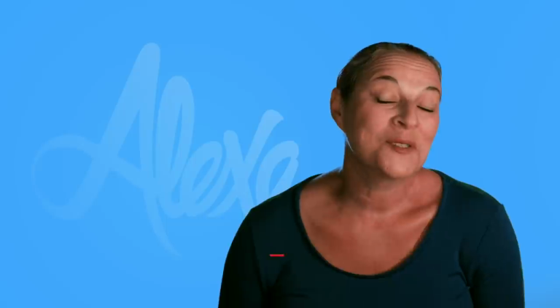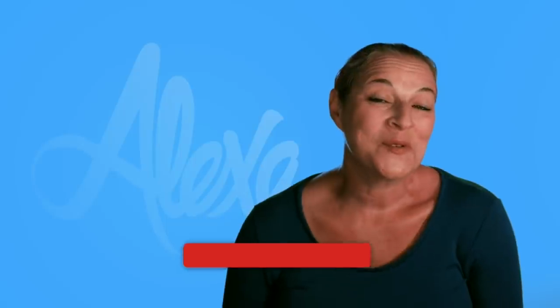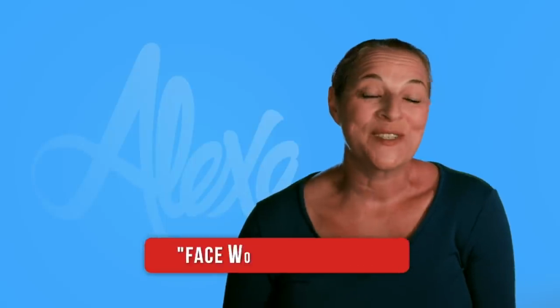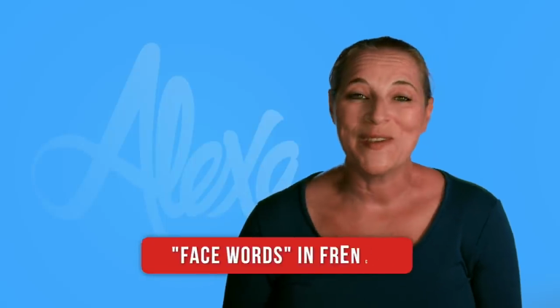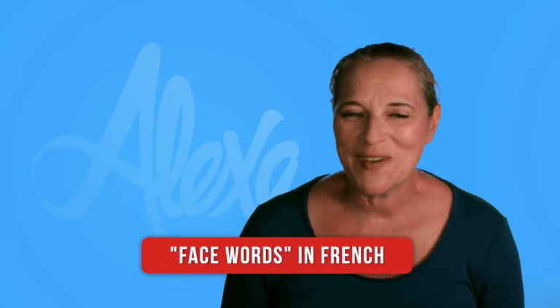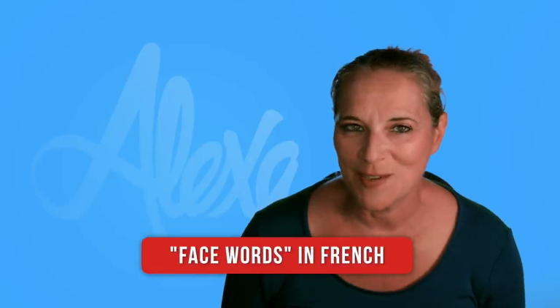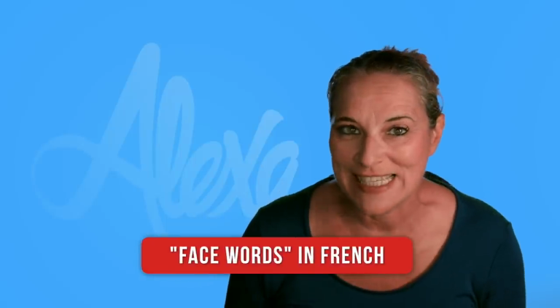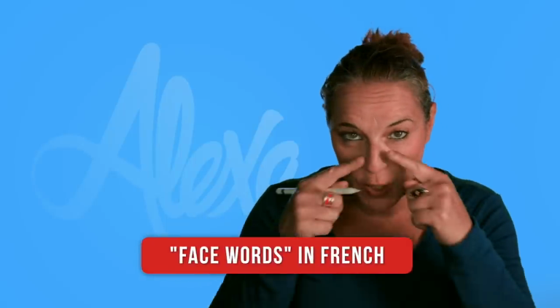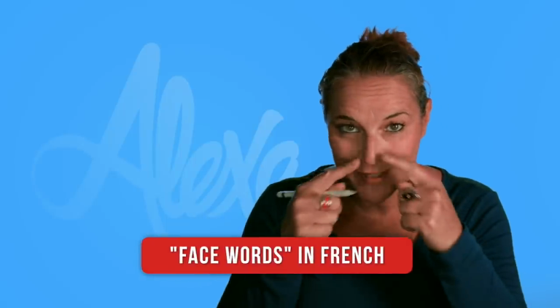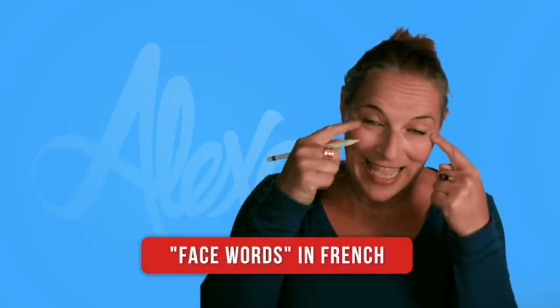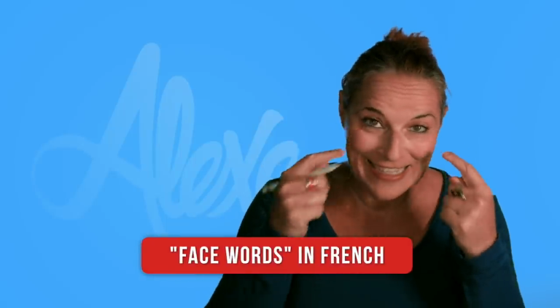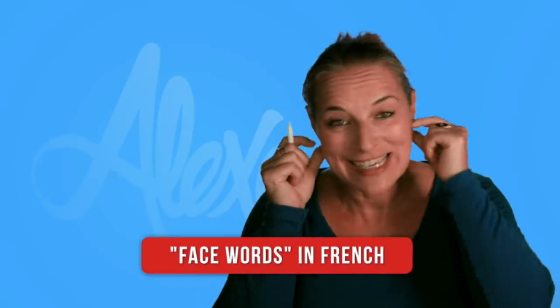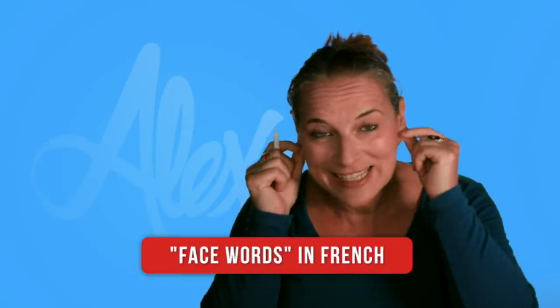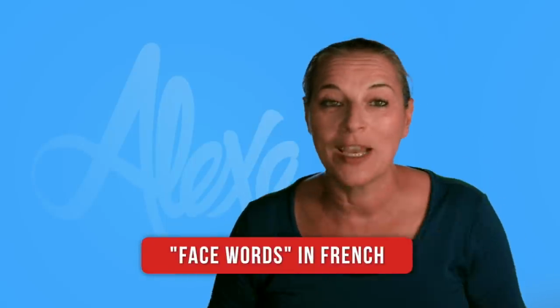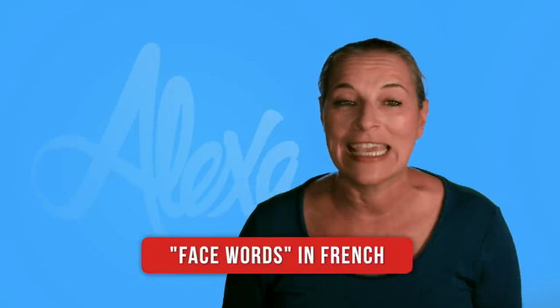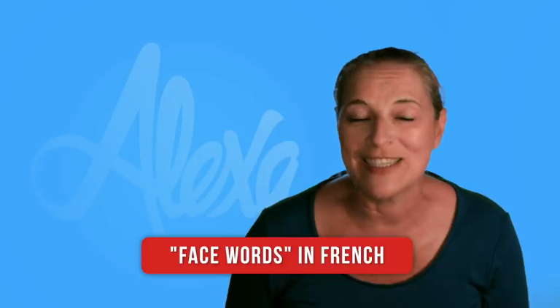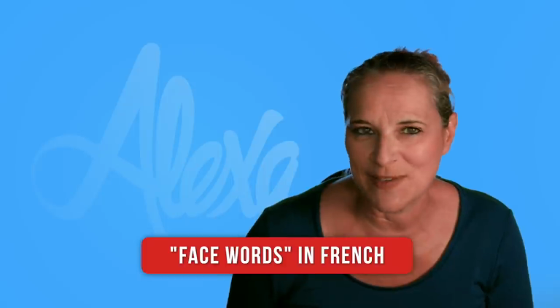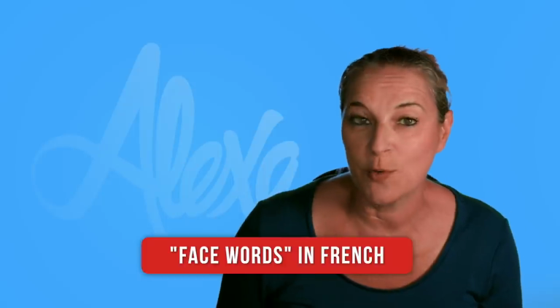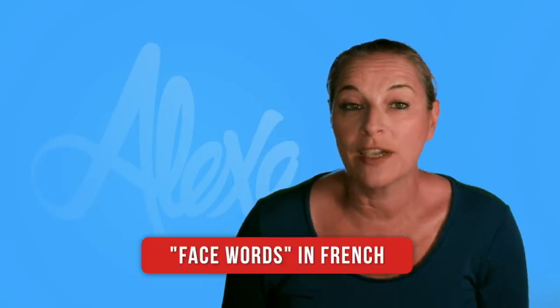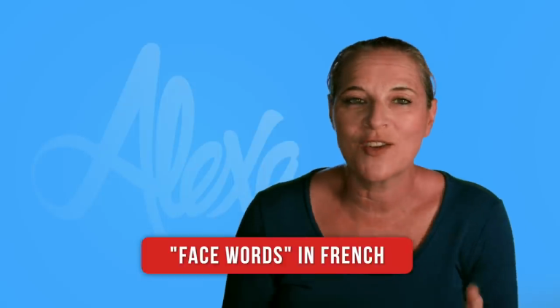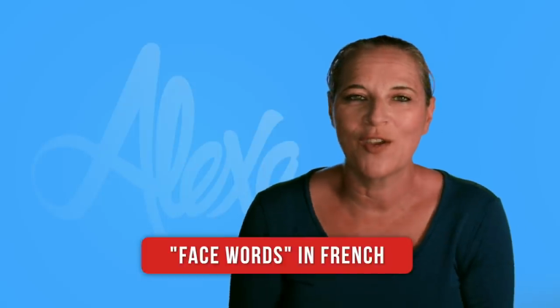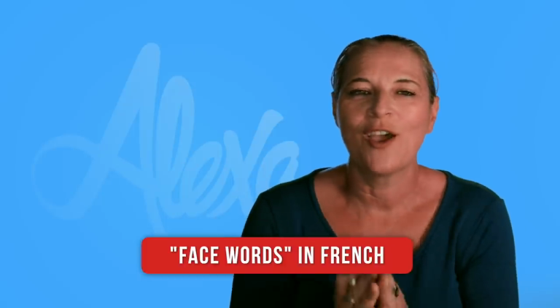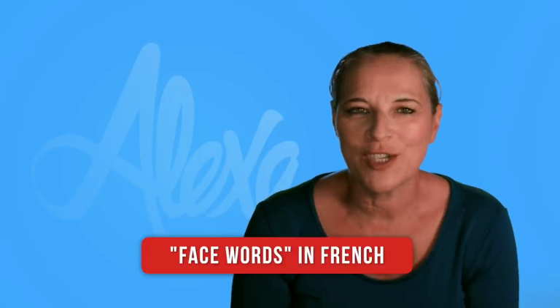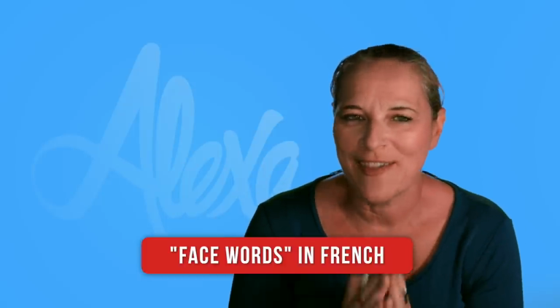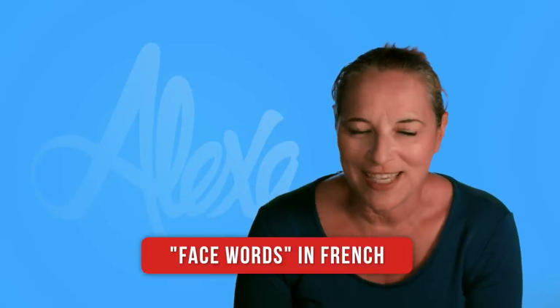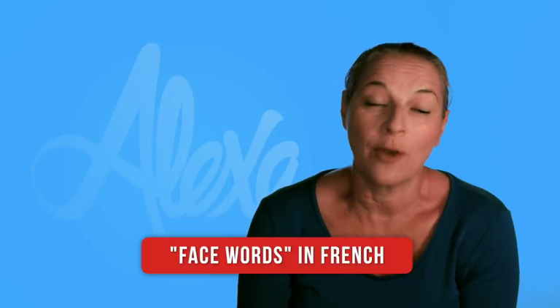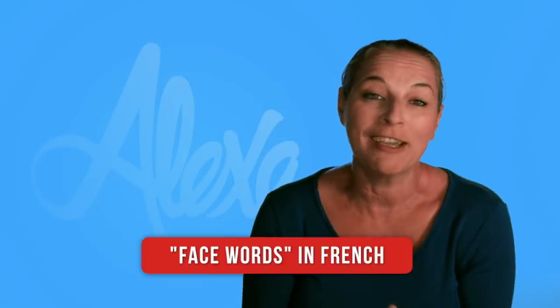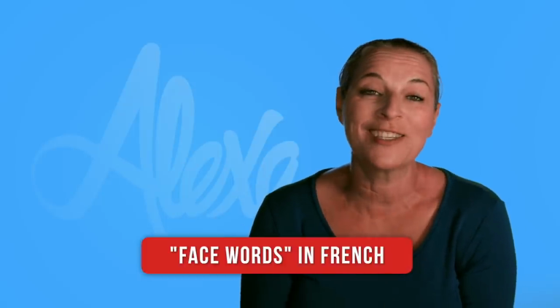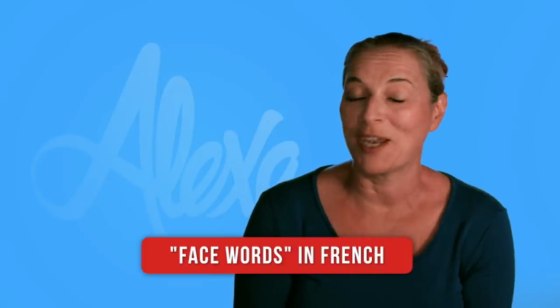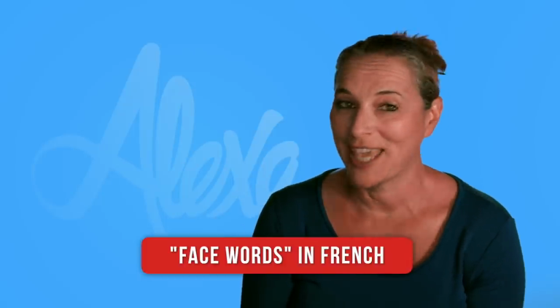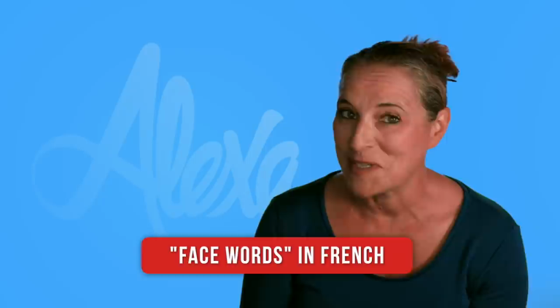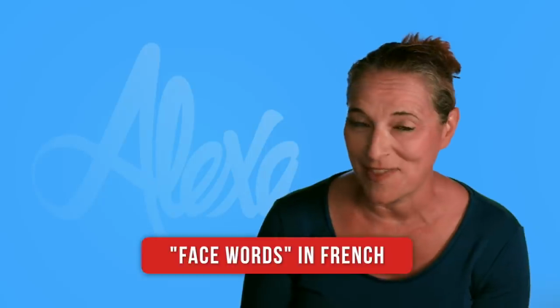Bonjour! Do you know how to say nose and eyes and ears? In today's video, we are going to learn just this, and we are going to play a game together.